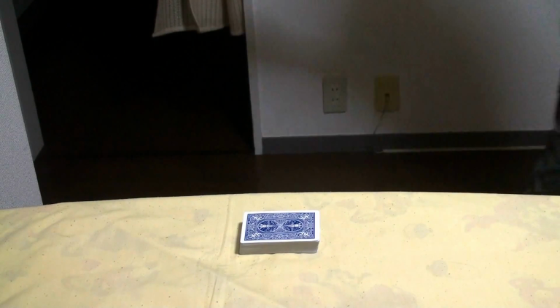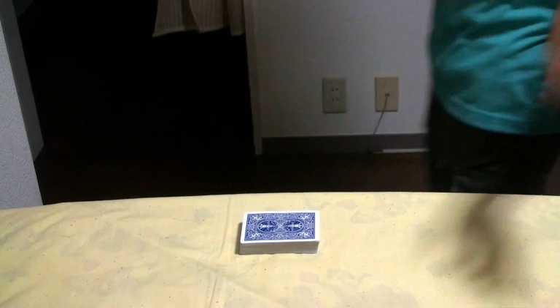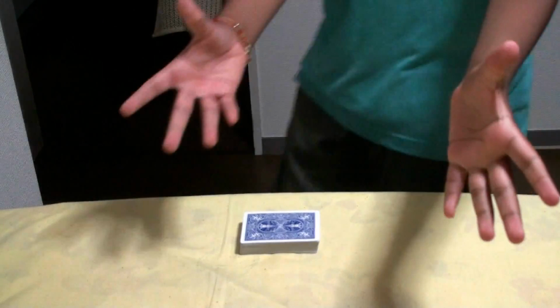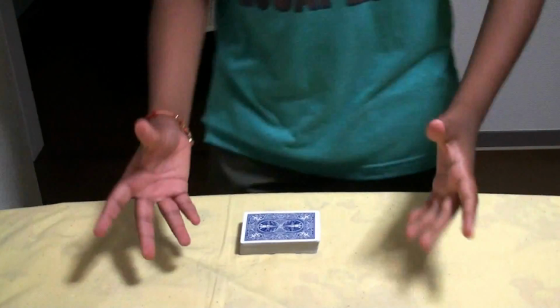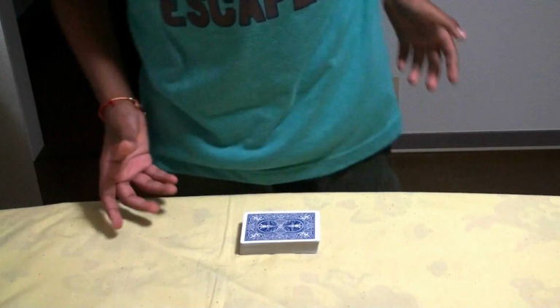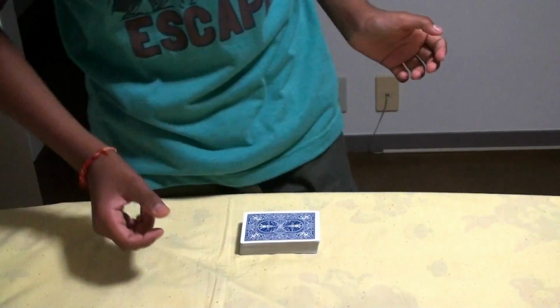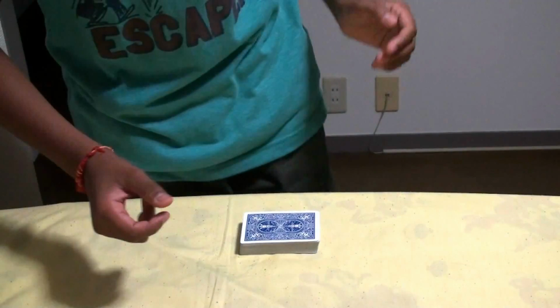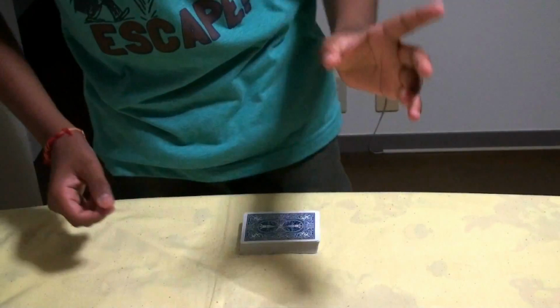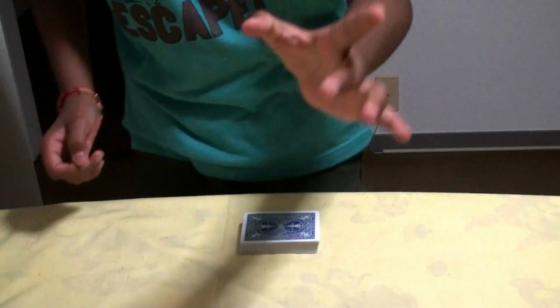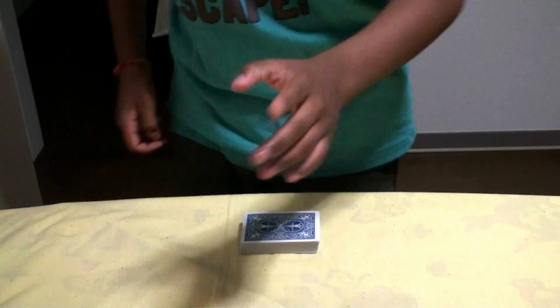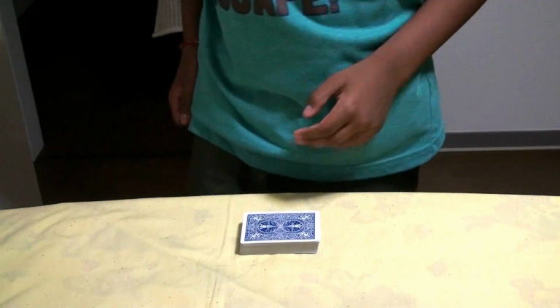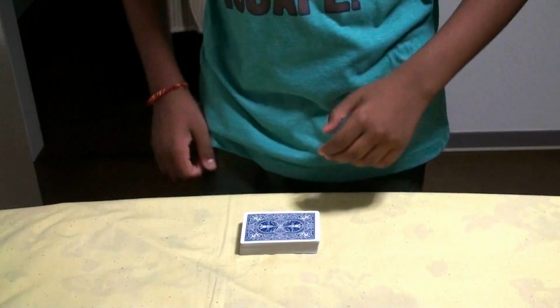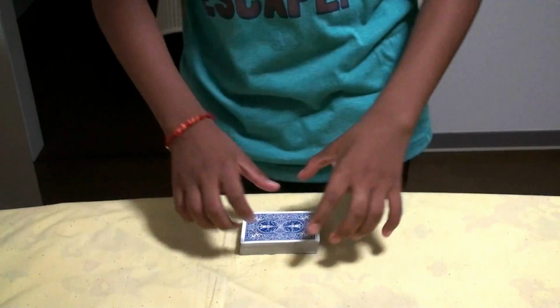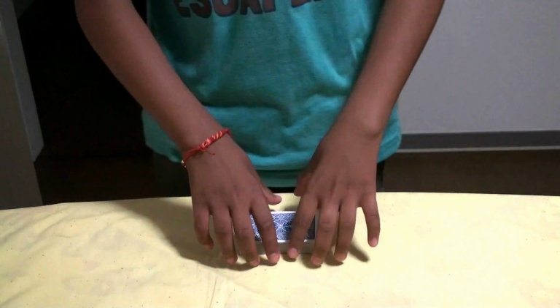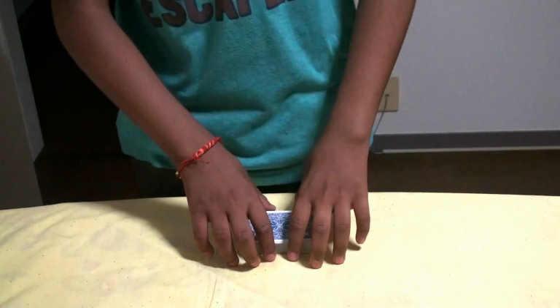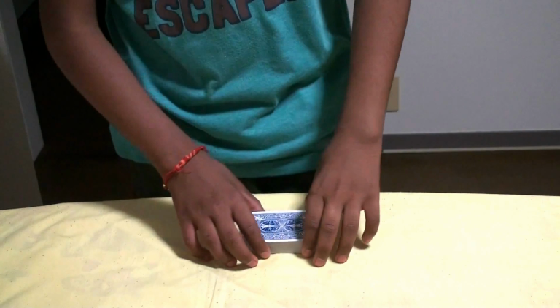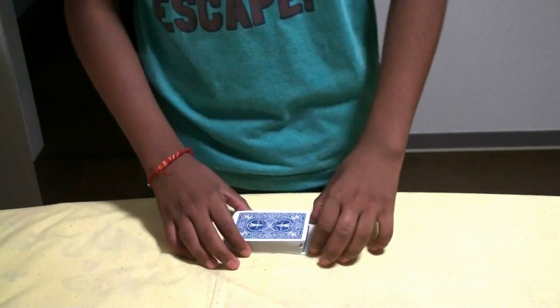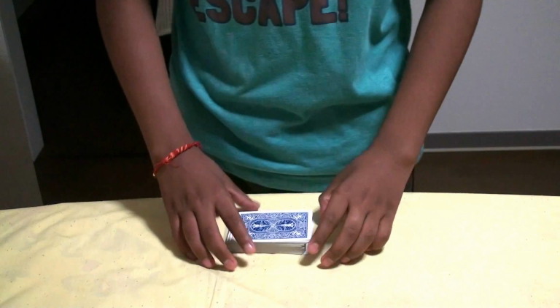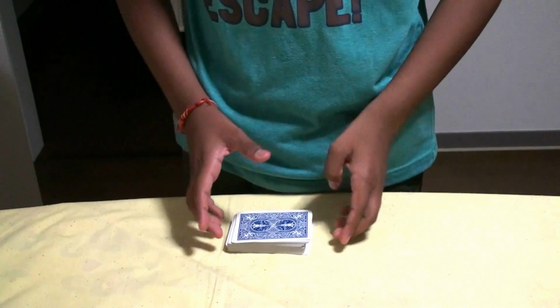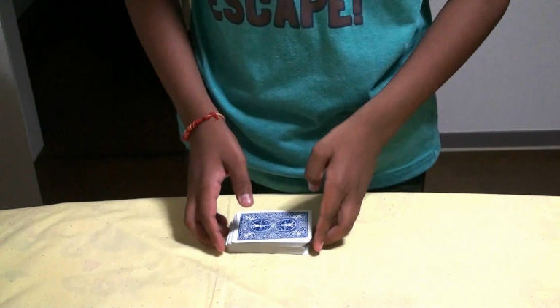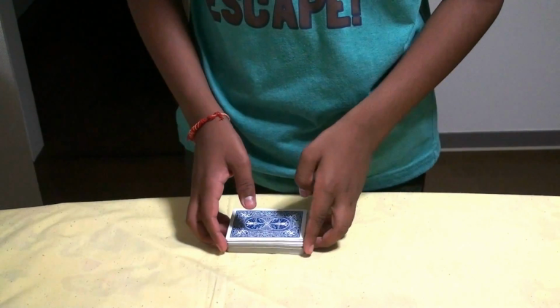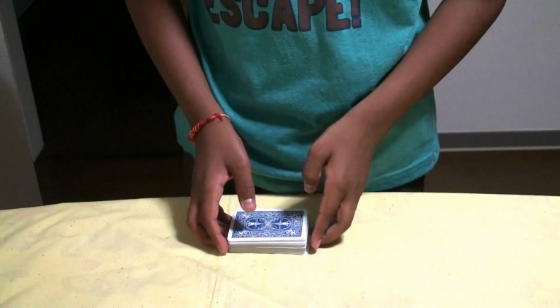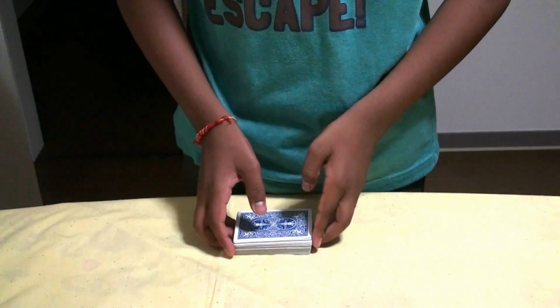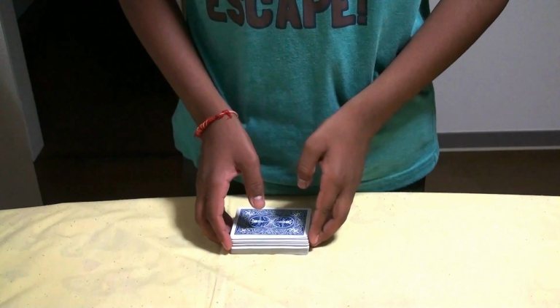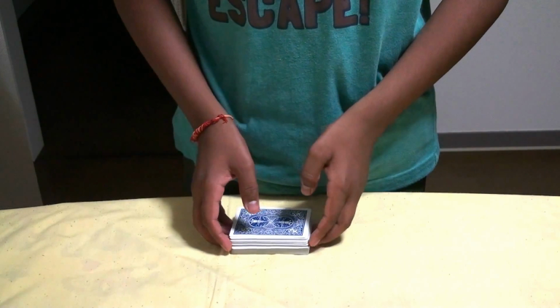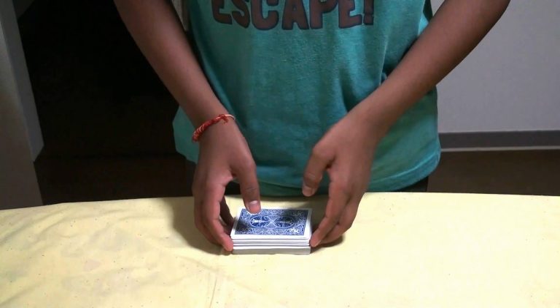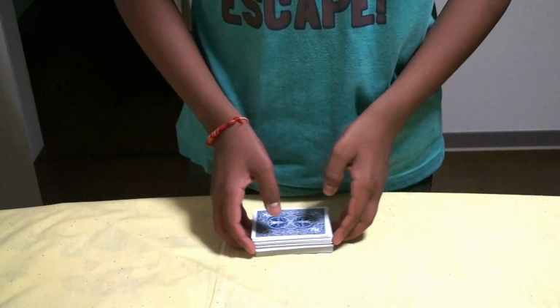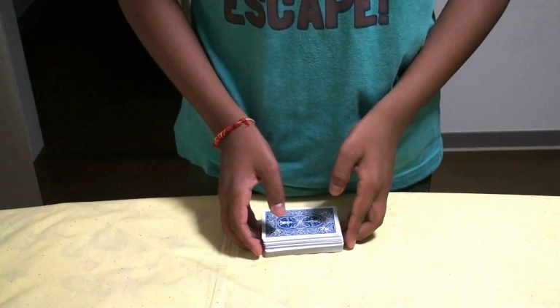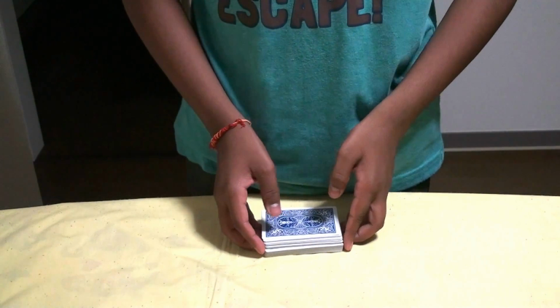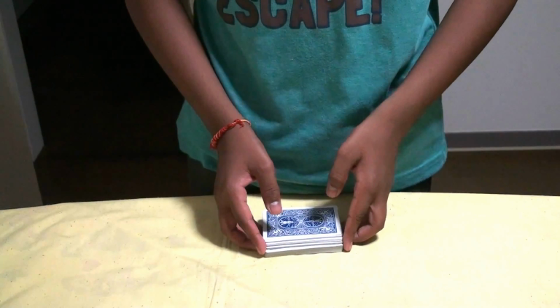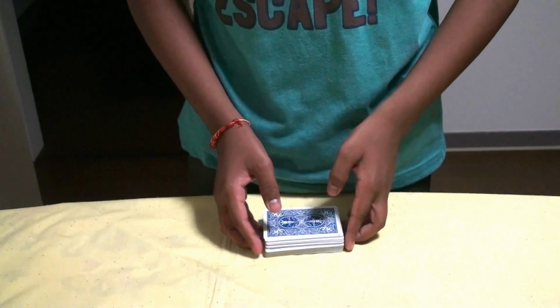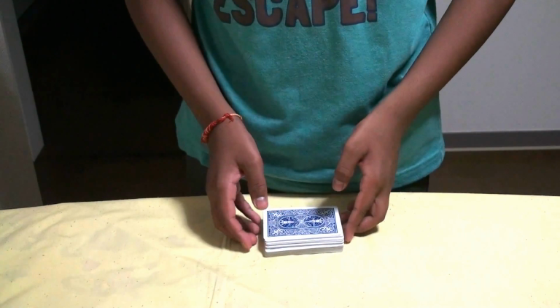Hello, Bonjour, Namaste and Konnichiwa. This is Doc111, presenting to you my 11th video on card magic.